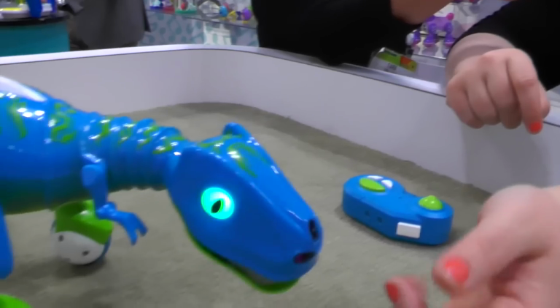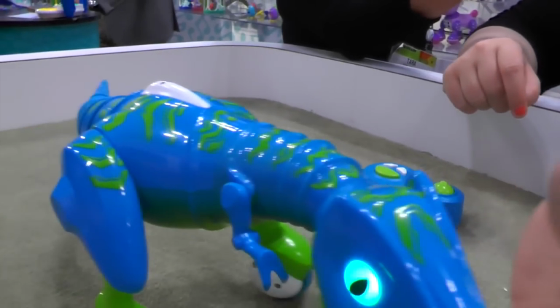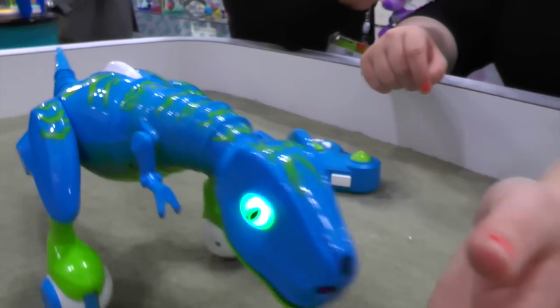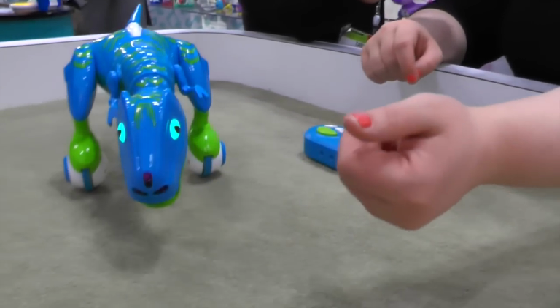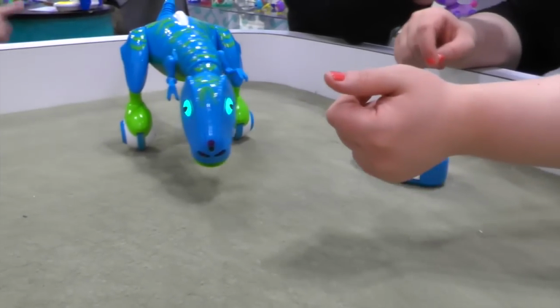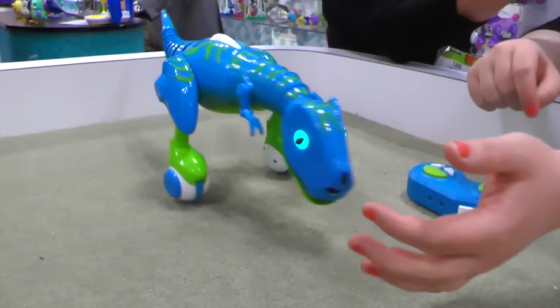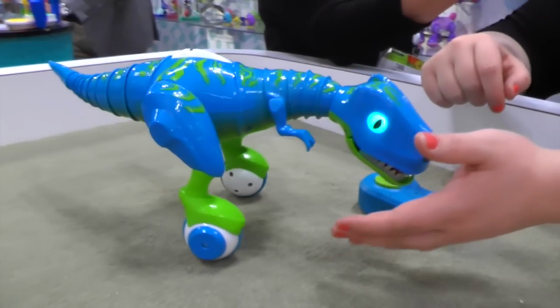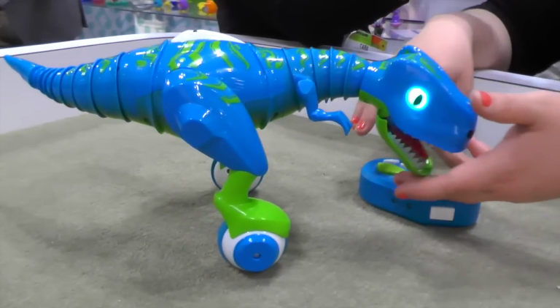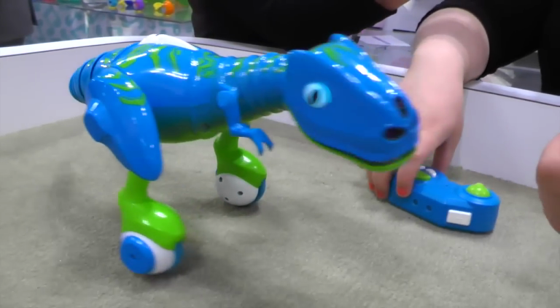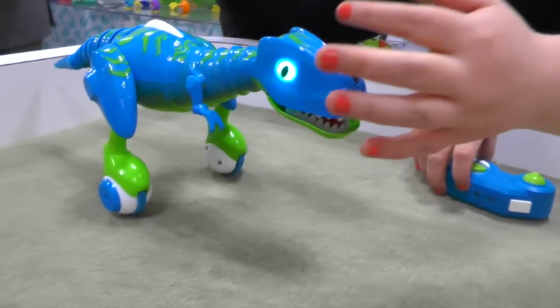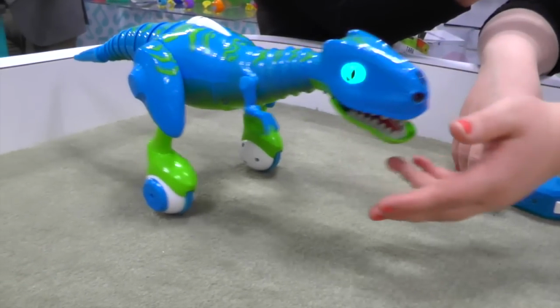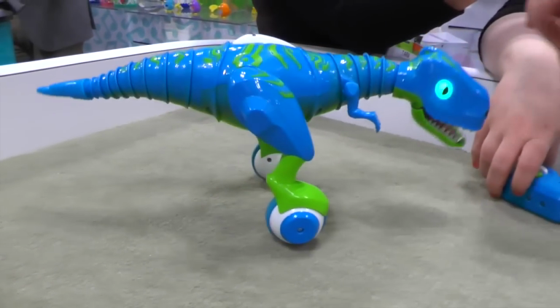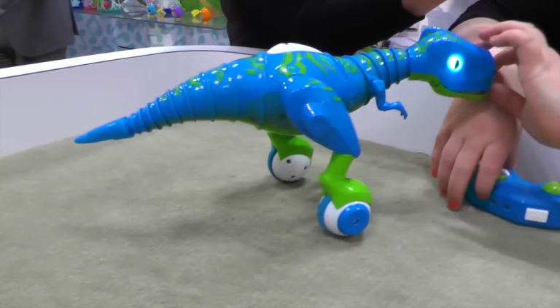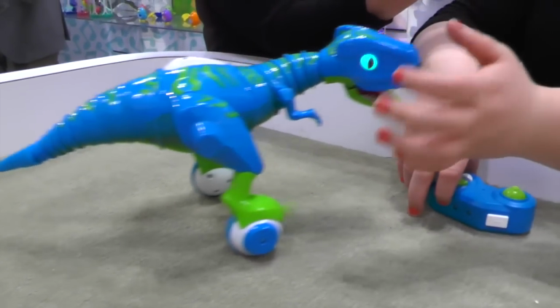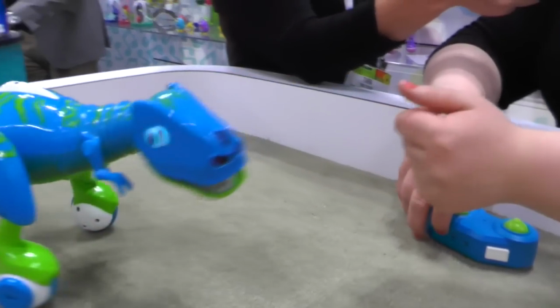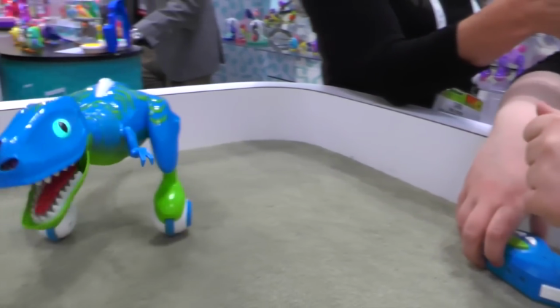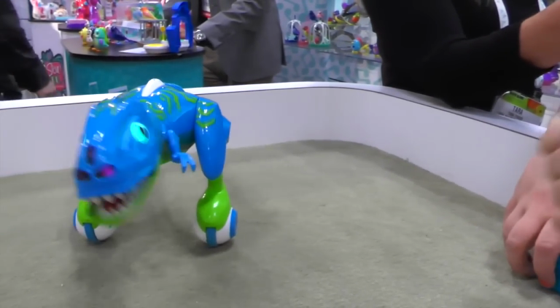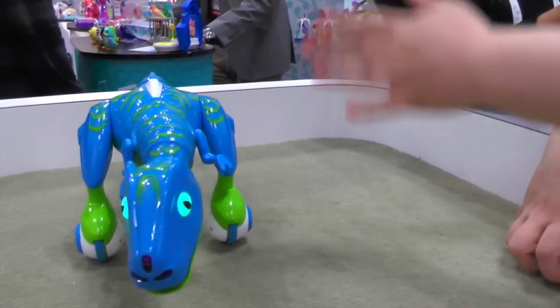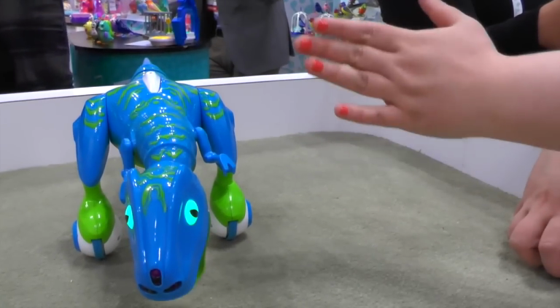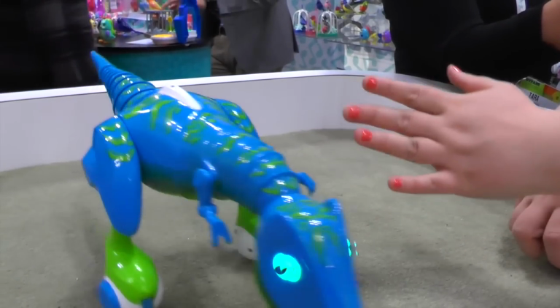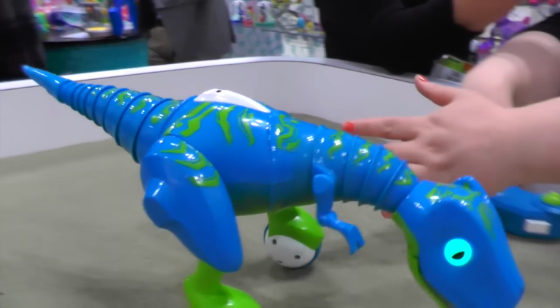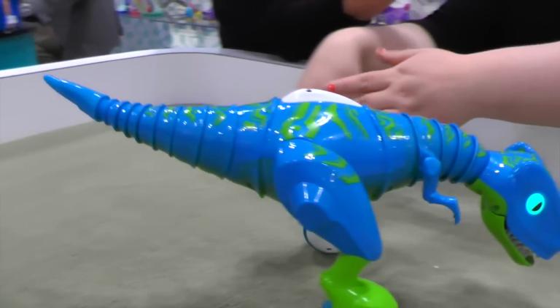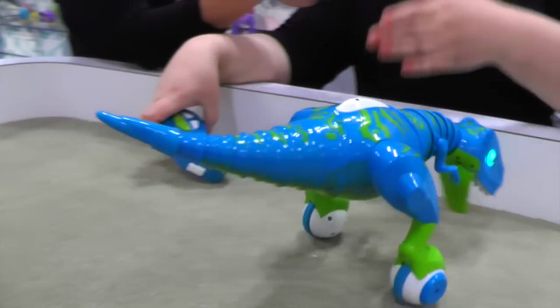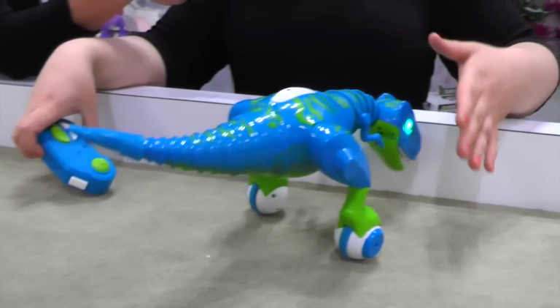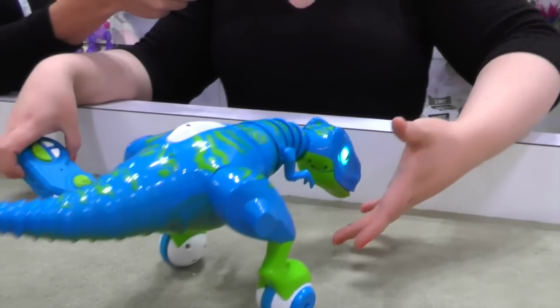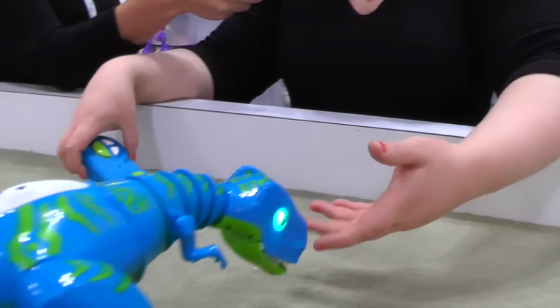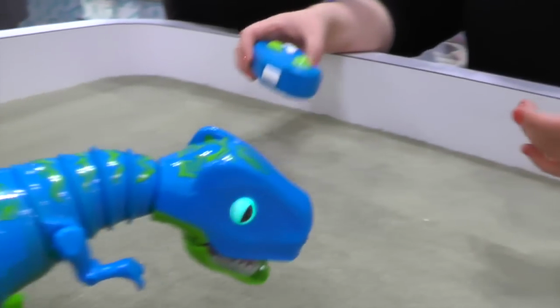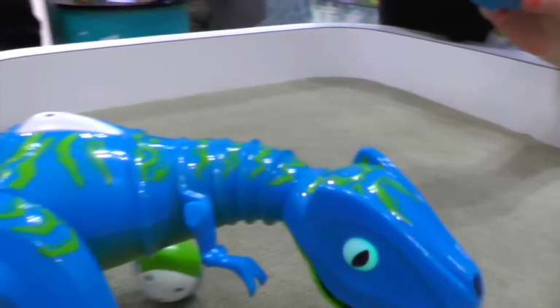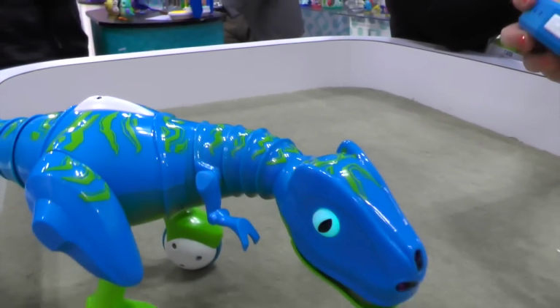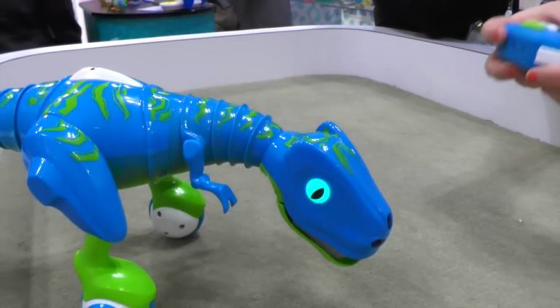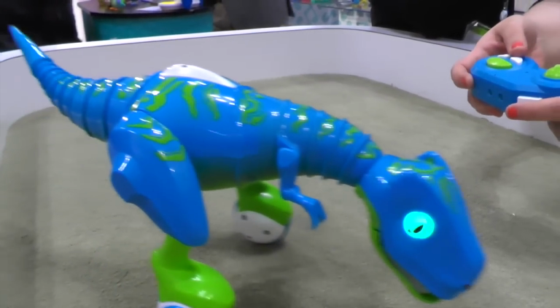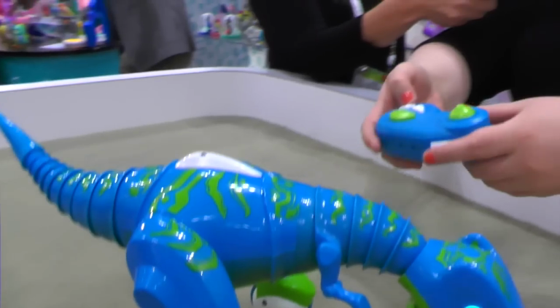So we made sure that we played that up in all new programming, new sounds, new exoskeleton, and new features as well. Zoomer Dino still has the True Balance technology, so he's able to balance on two wheels, but we also have a new controller that lets you train it to do different tricks.